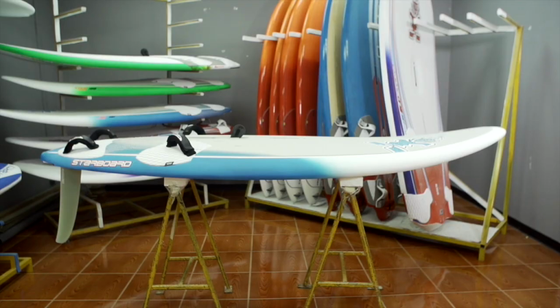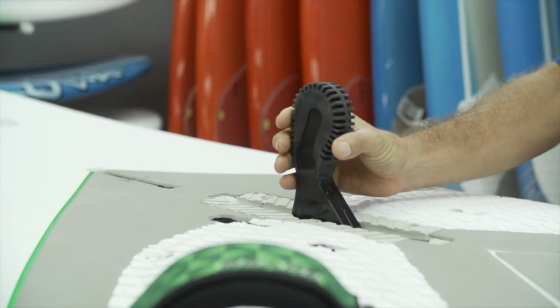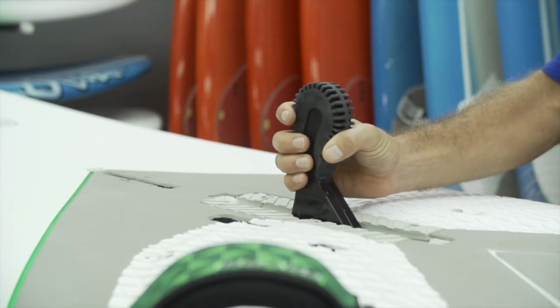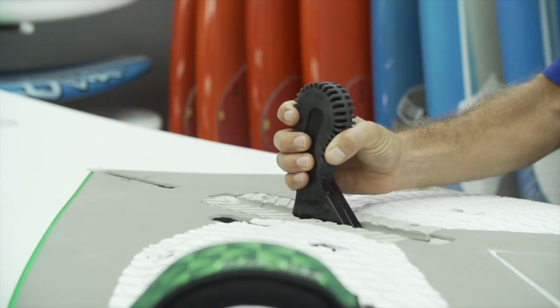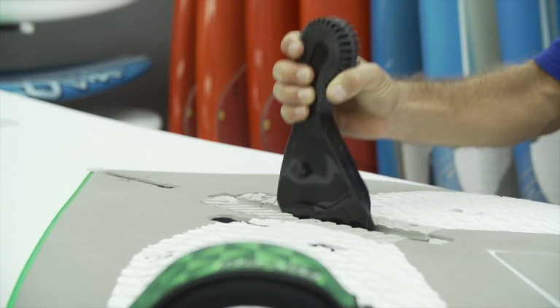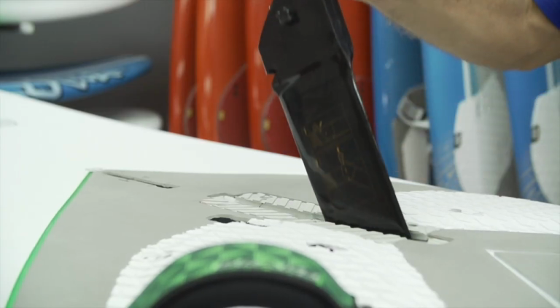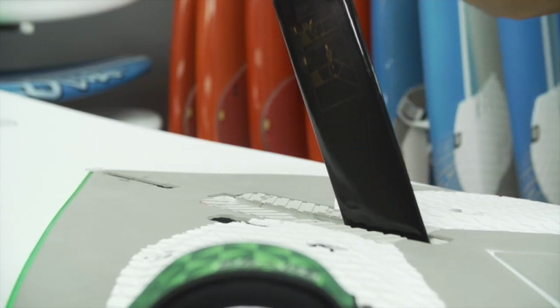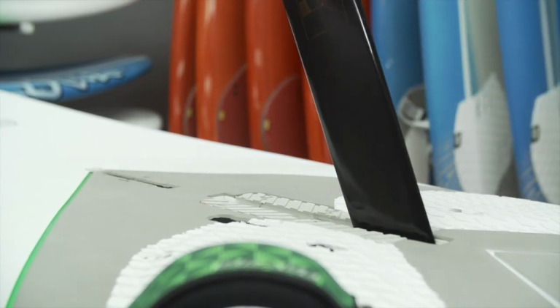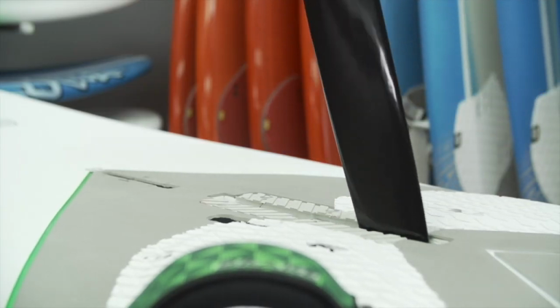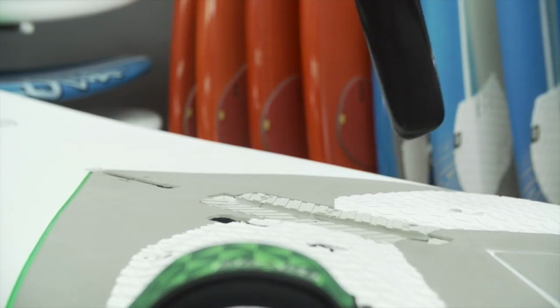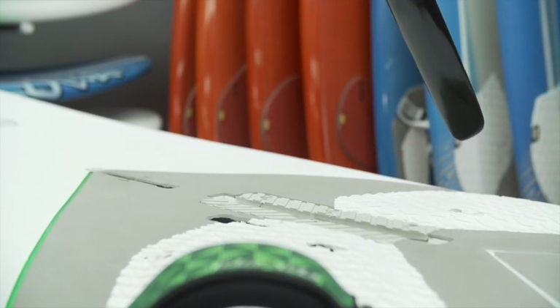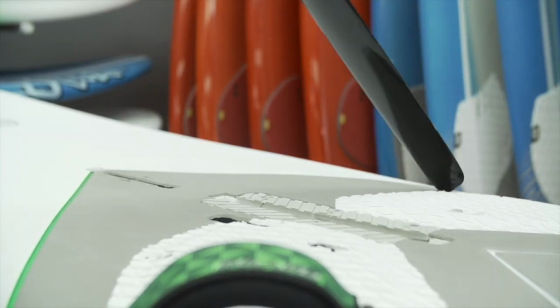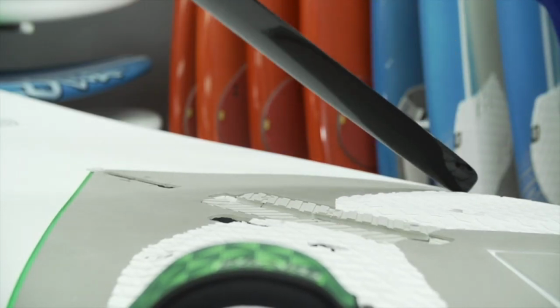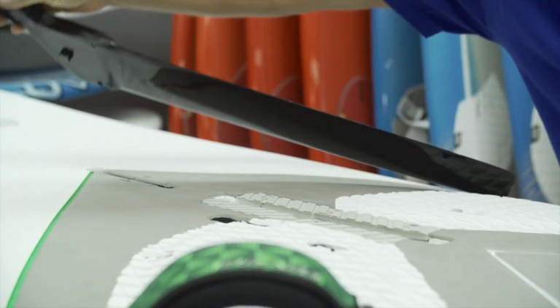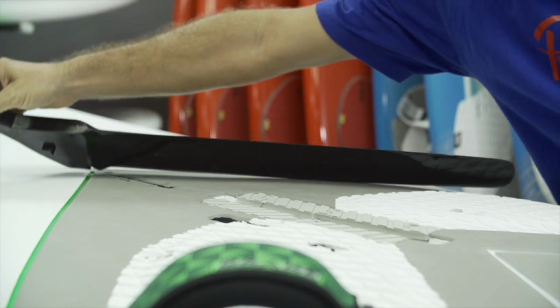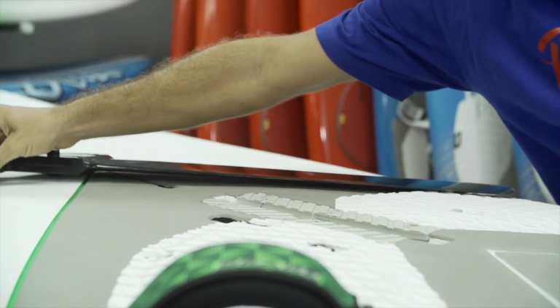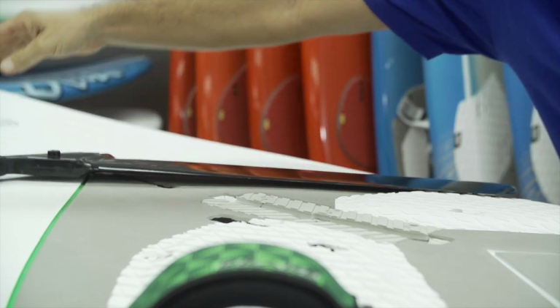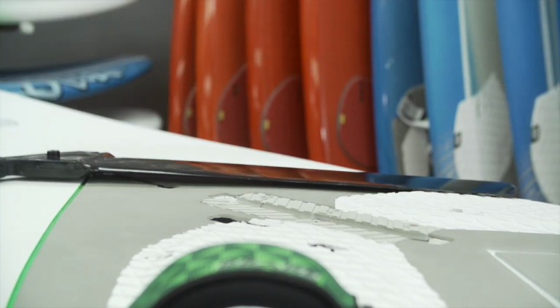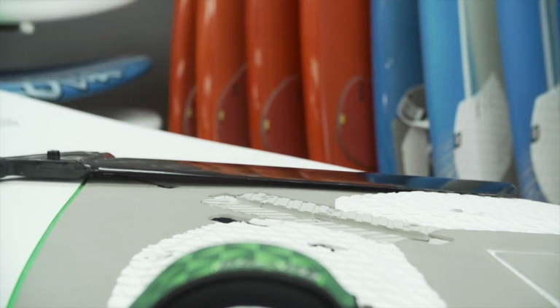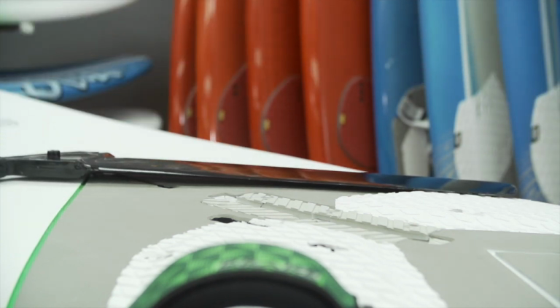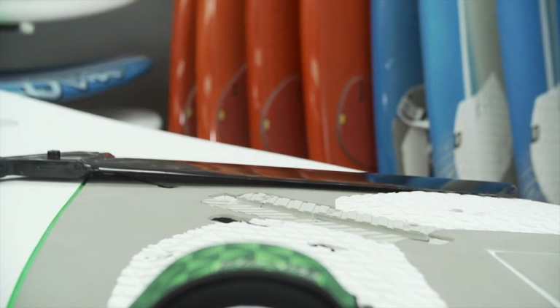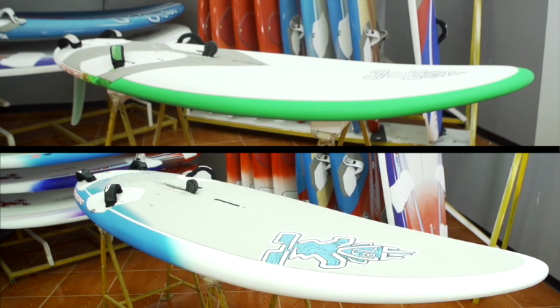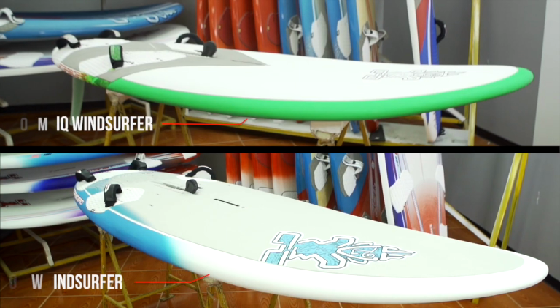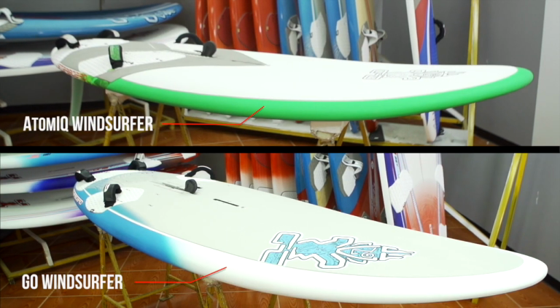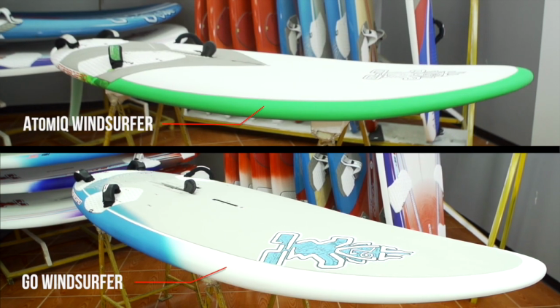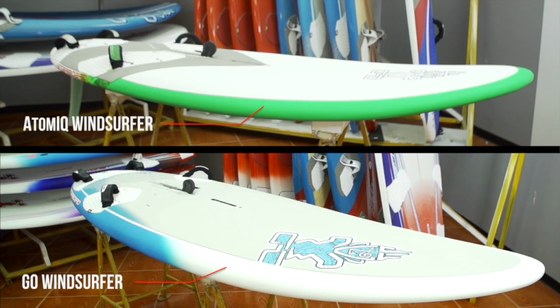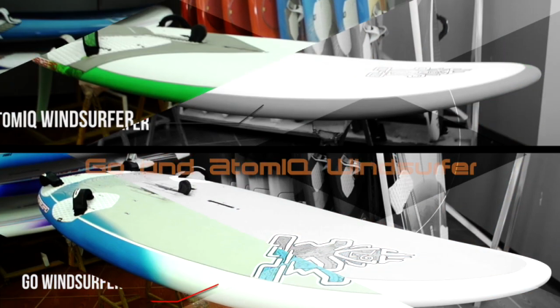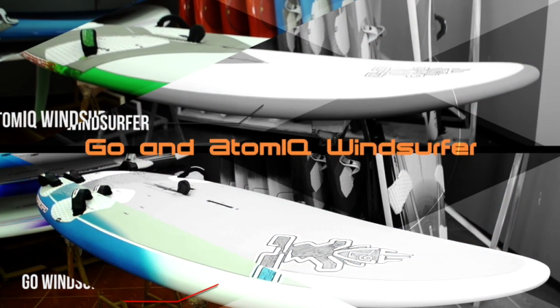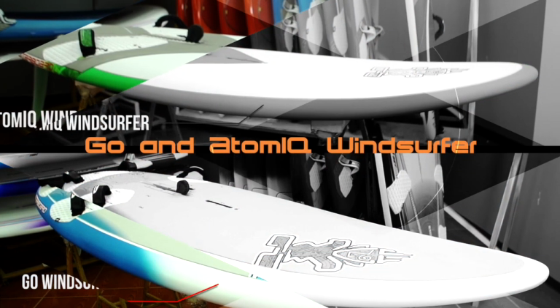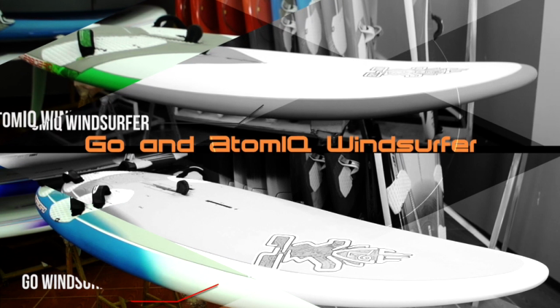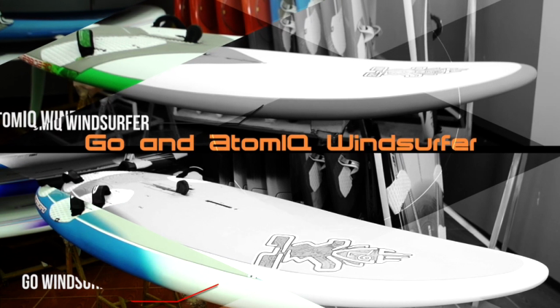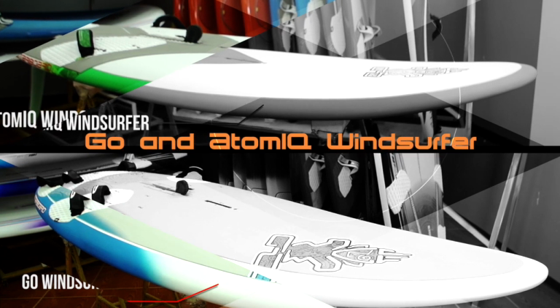Like the Atomic windsurfer, removing or fitting in the daggerboard allows the rider to go sailing in high winds or light winds. Learning, progressing, and free riding — that's the windsurfer concept.